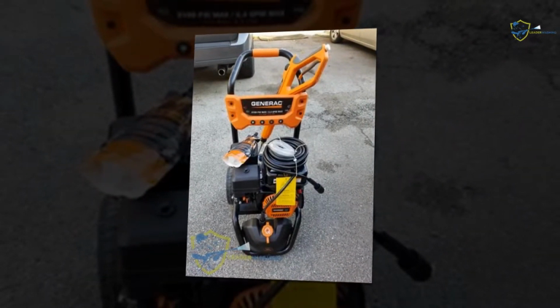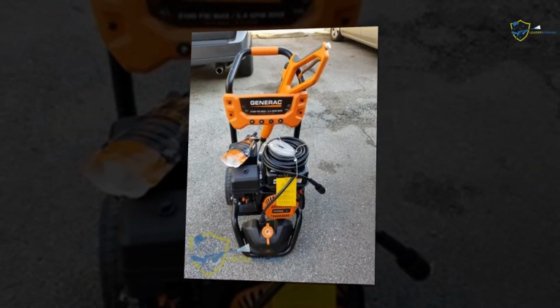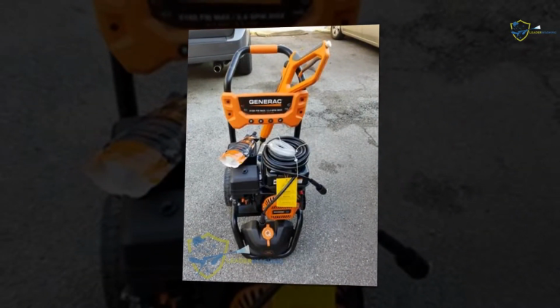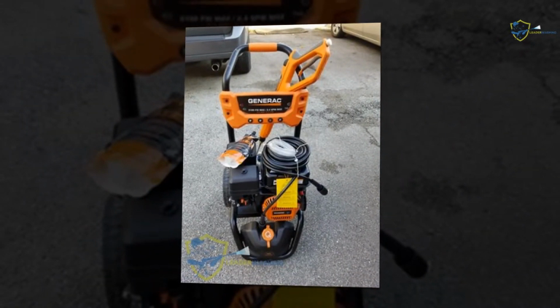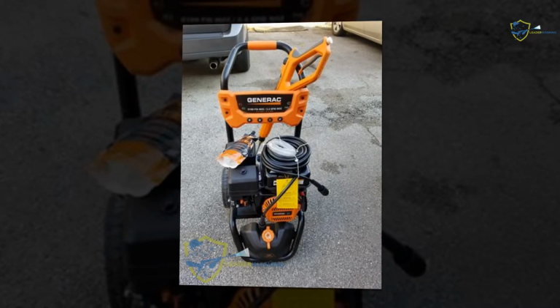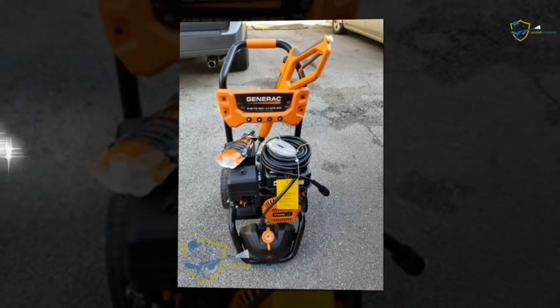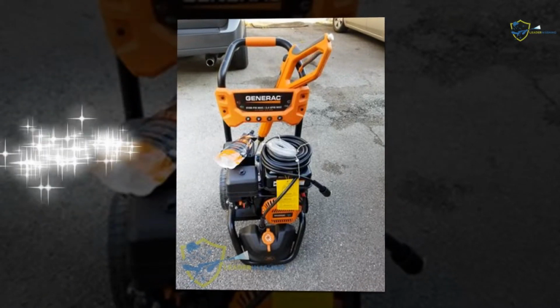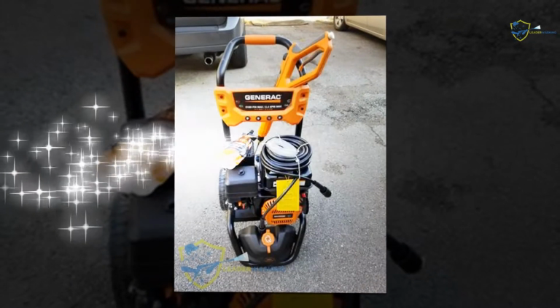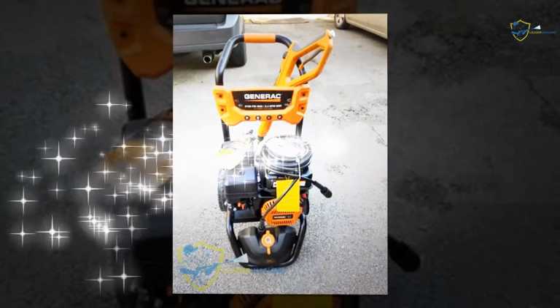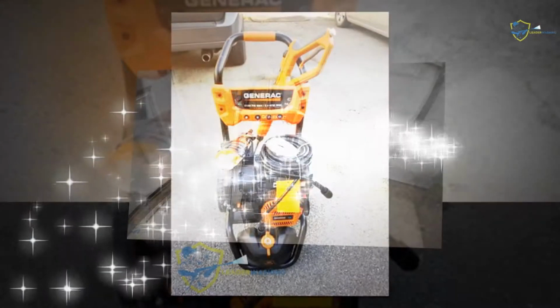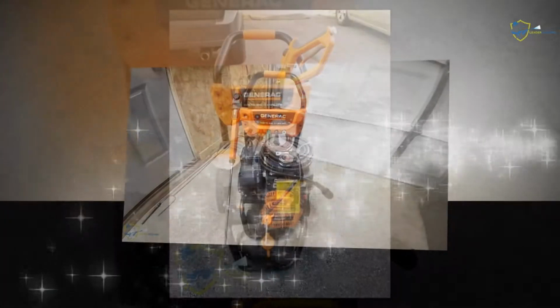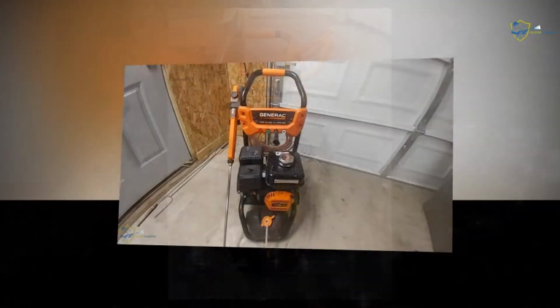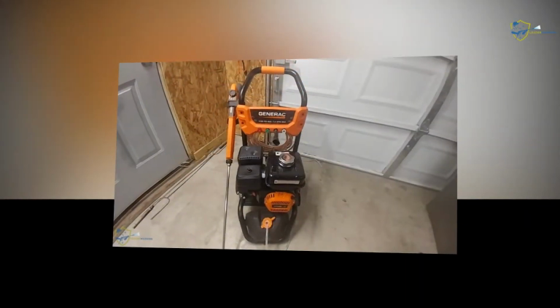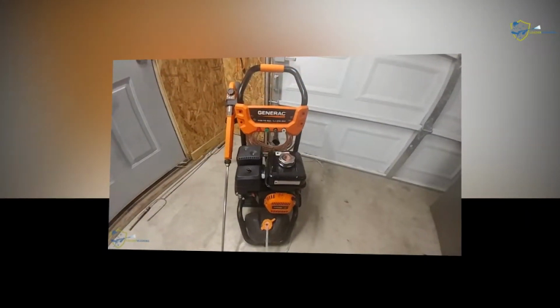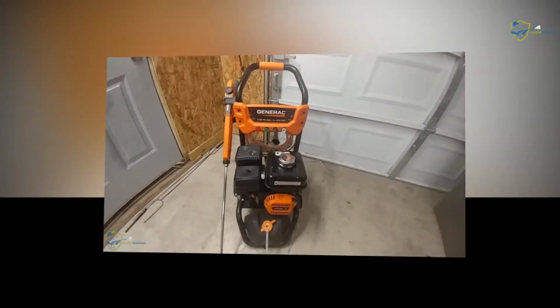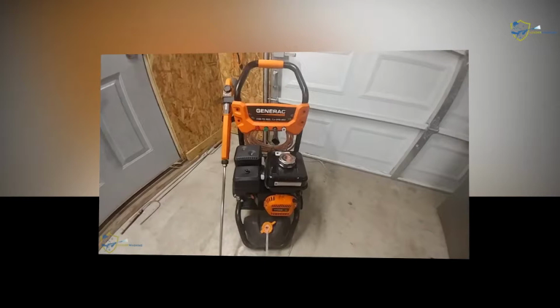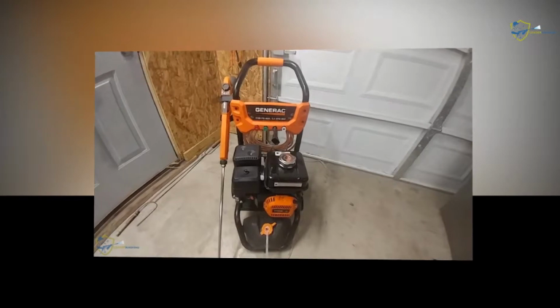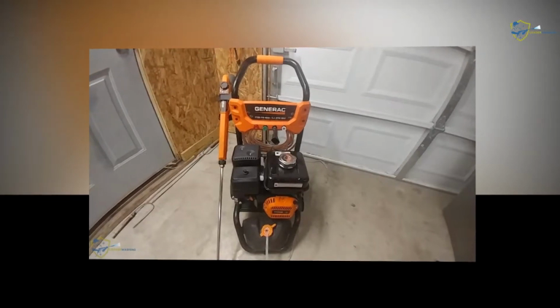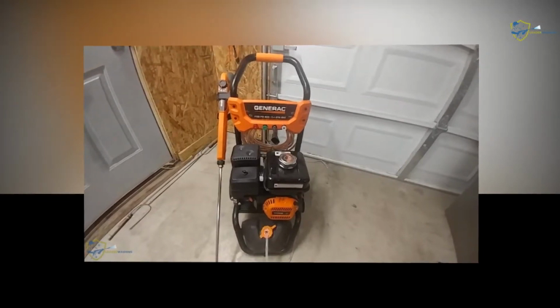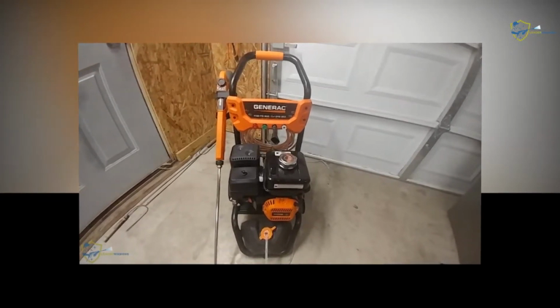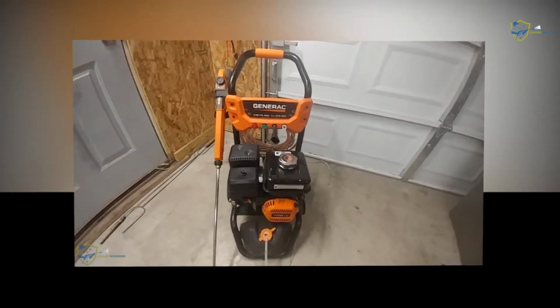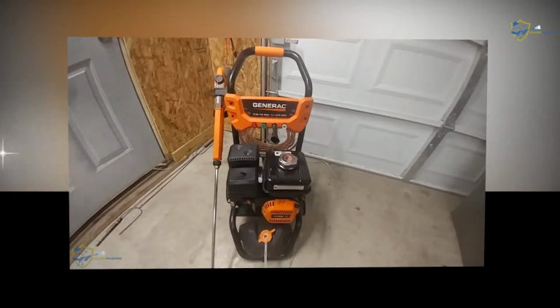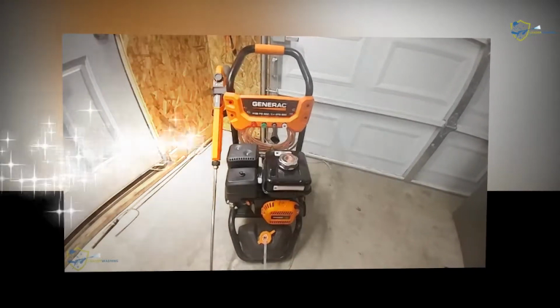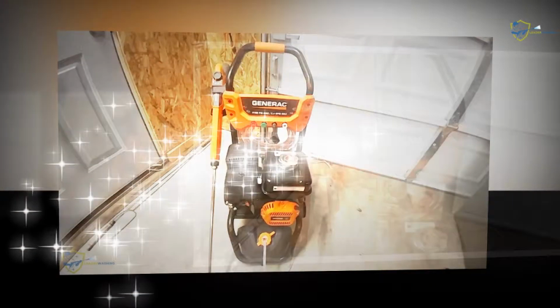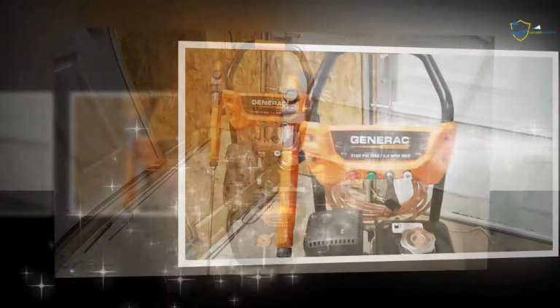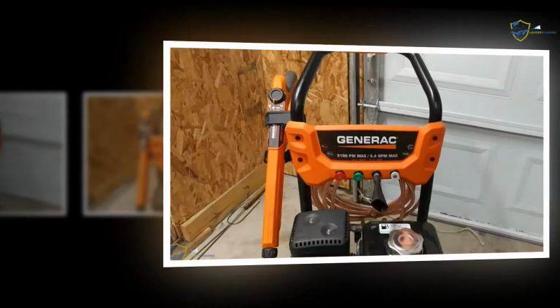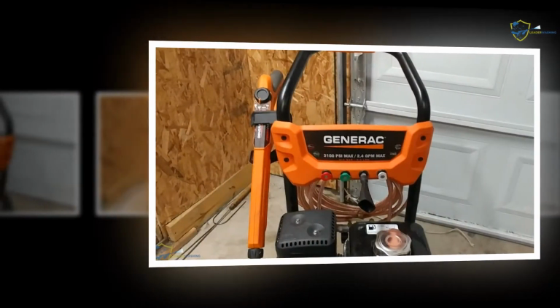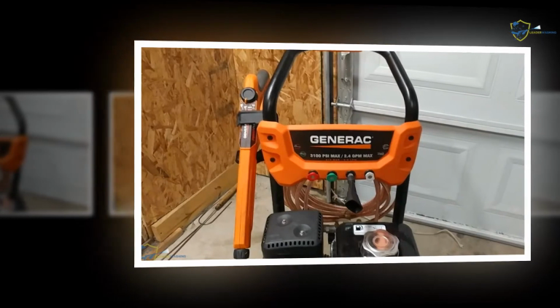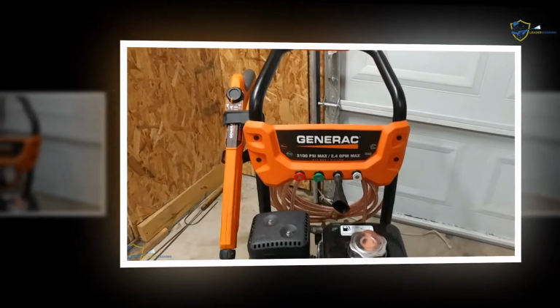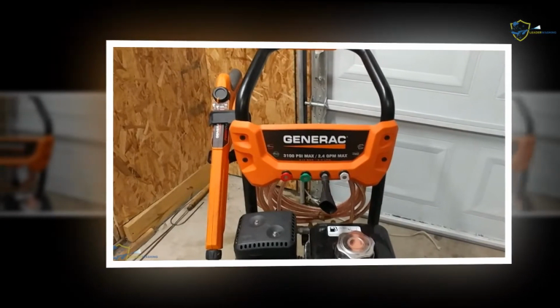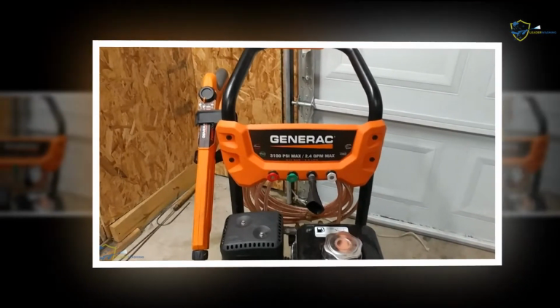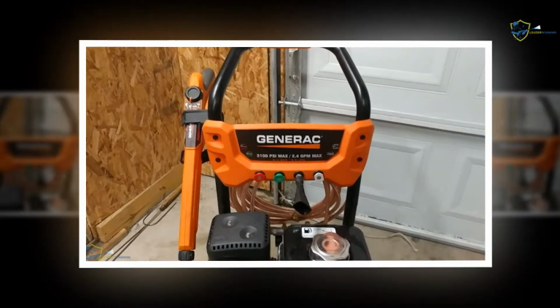Generac aims to create user friendly powered washers, and that goal is successful. The 7019 model has an enriched design and specifications.